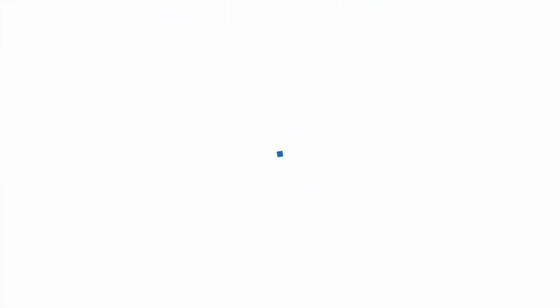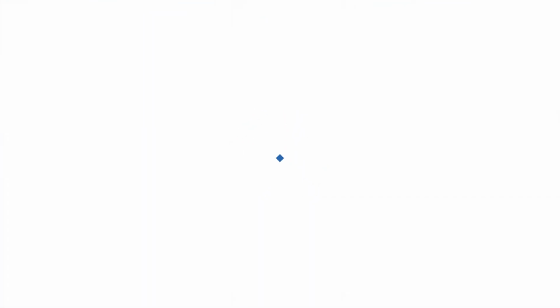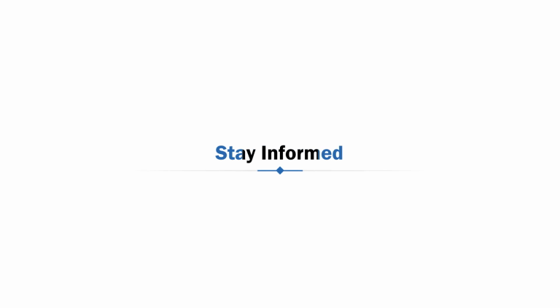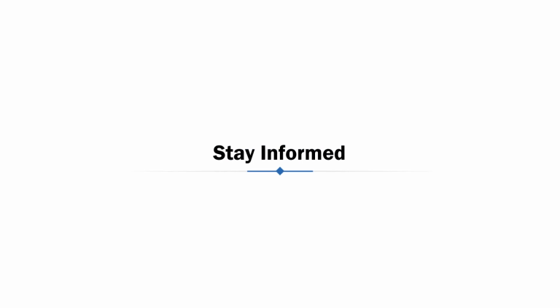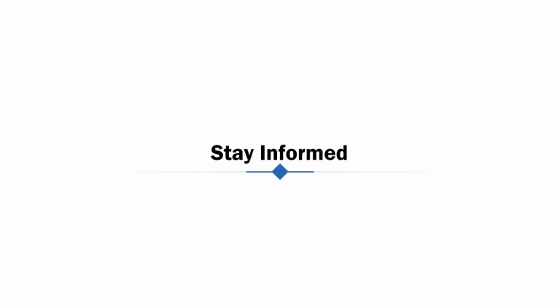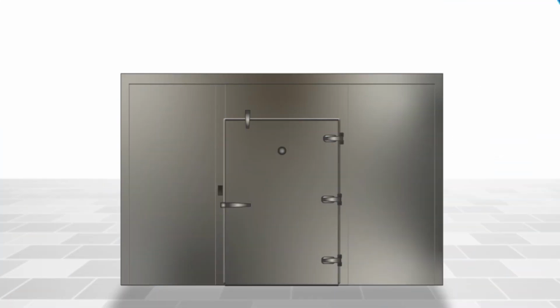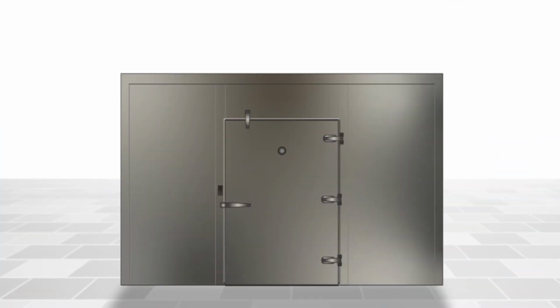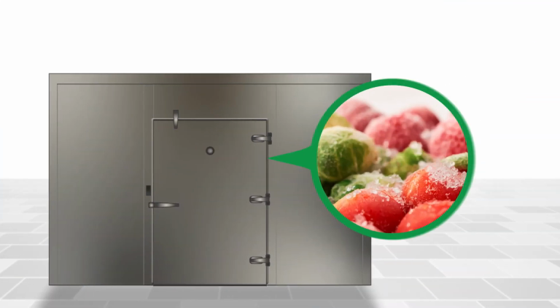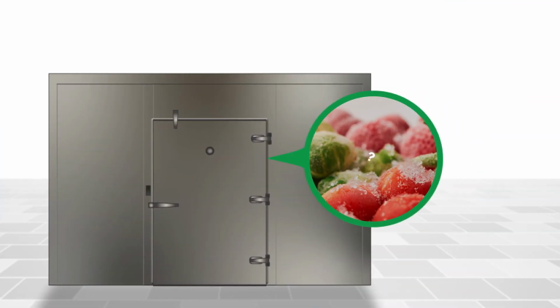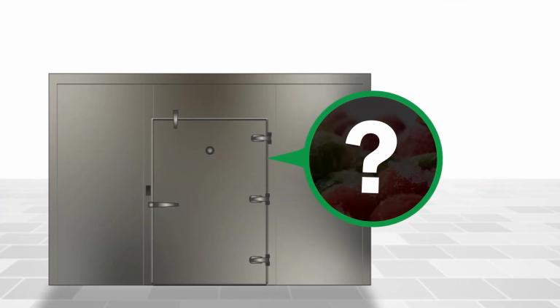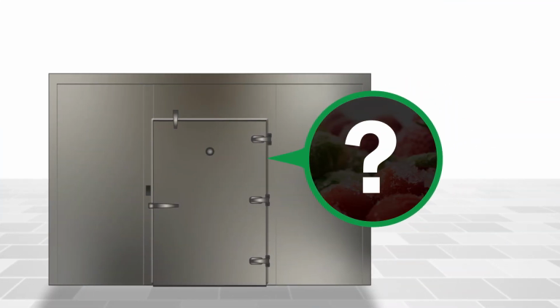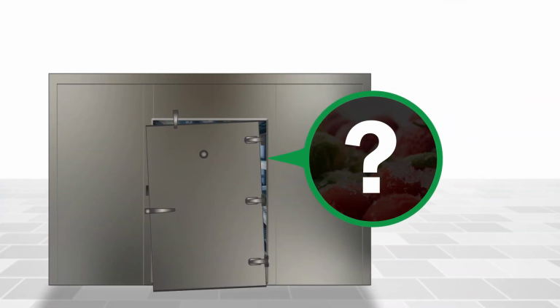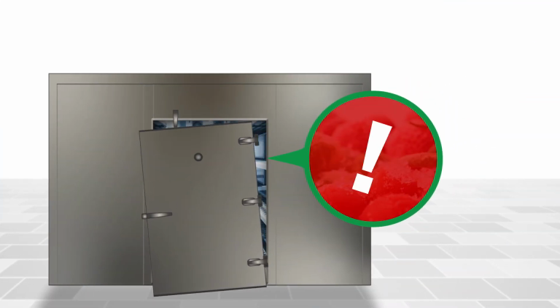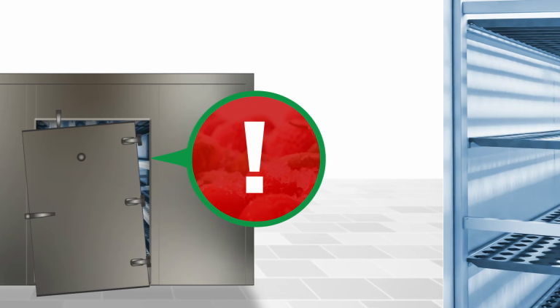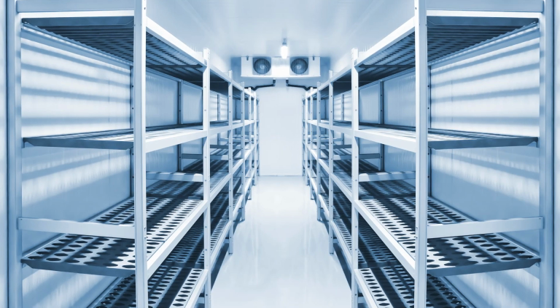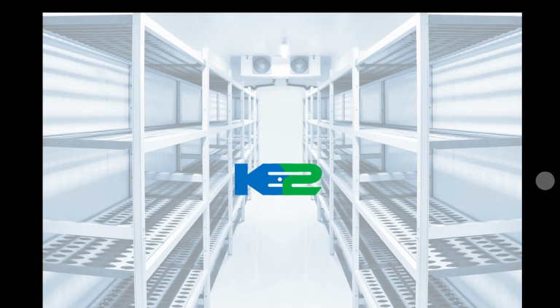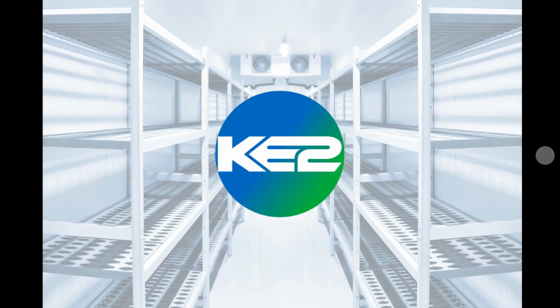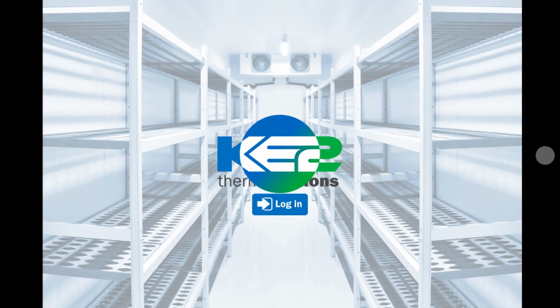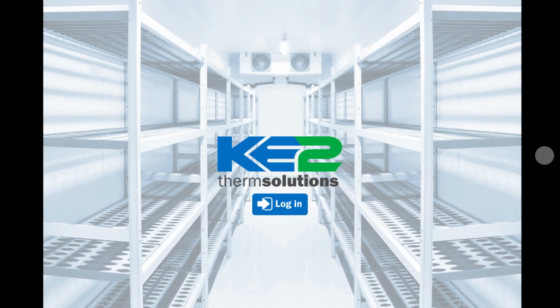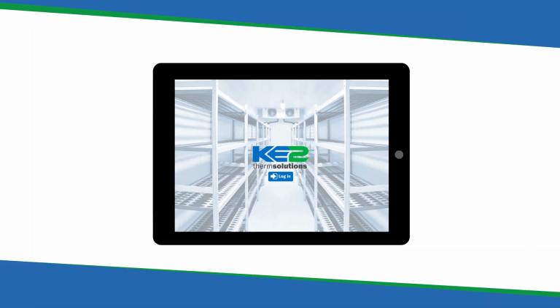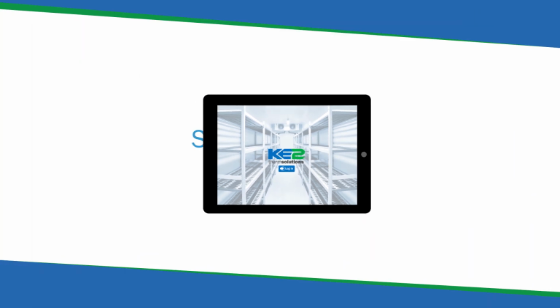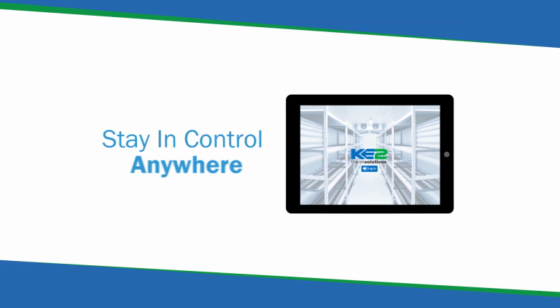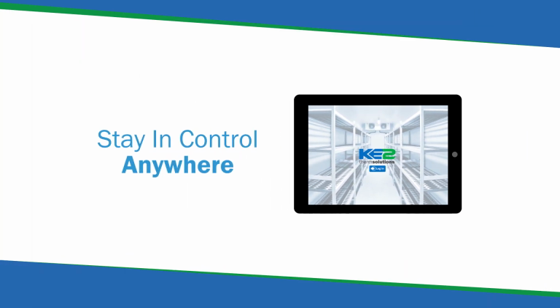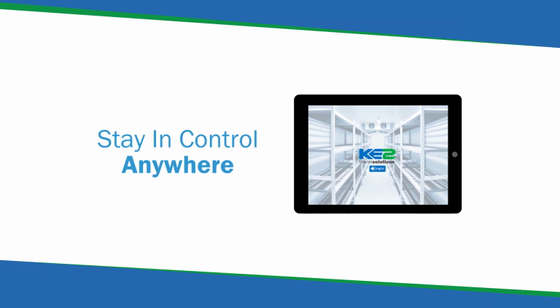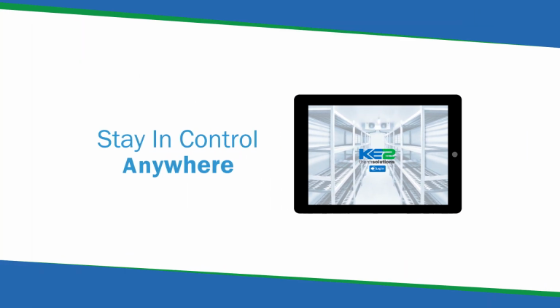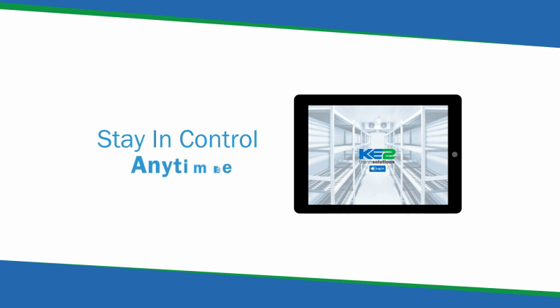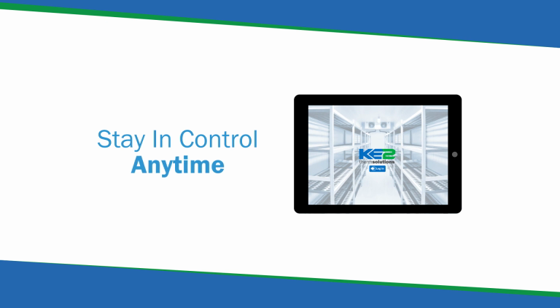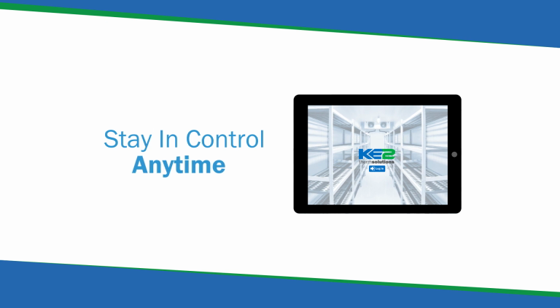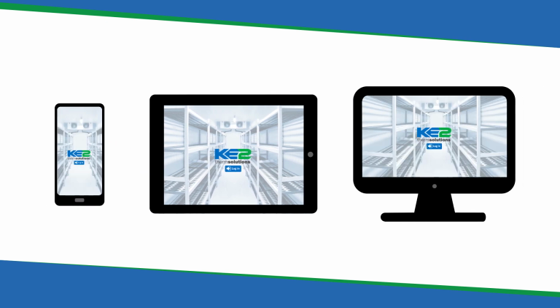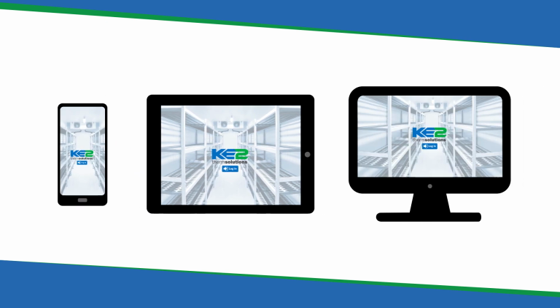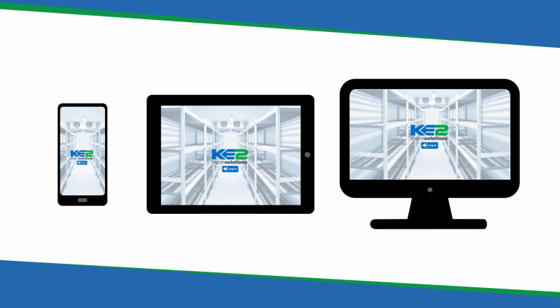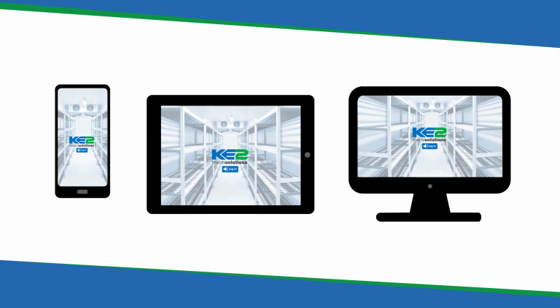With most refrigeration equipment, you're in the dark on how well it's operating, or if it functions at all, until it's too late. On the KE2 Smart Access Portal, it's easy to see all of your refrigeration equipment from anywhere, at any time, from your phone, tablet or computer.